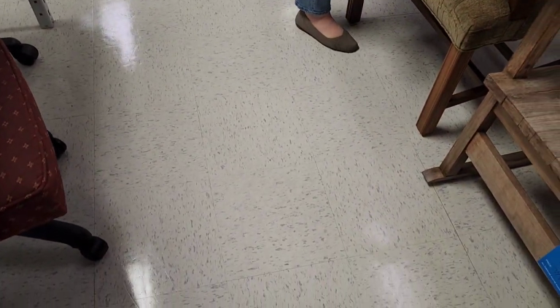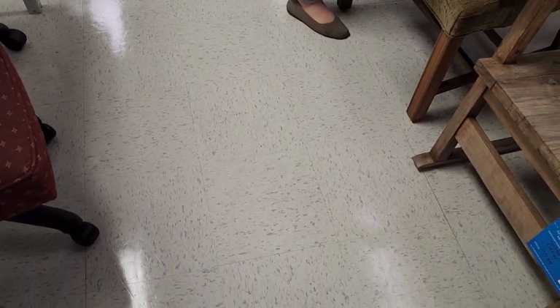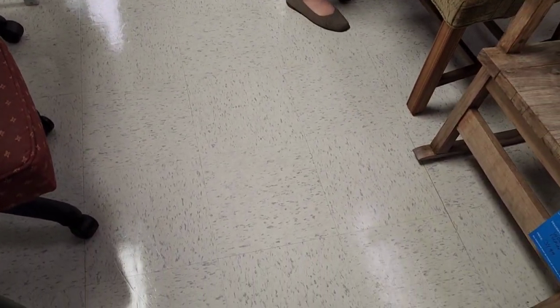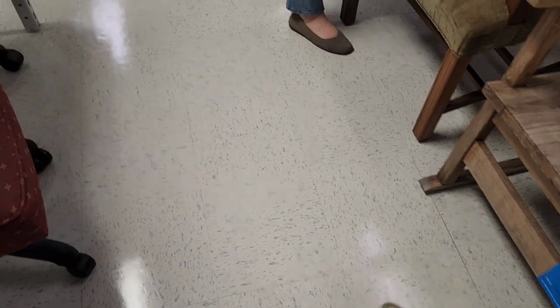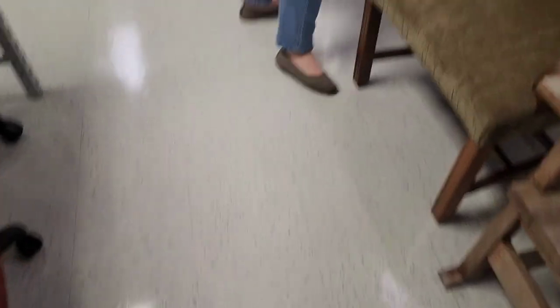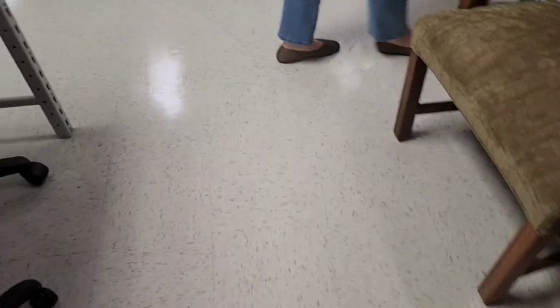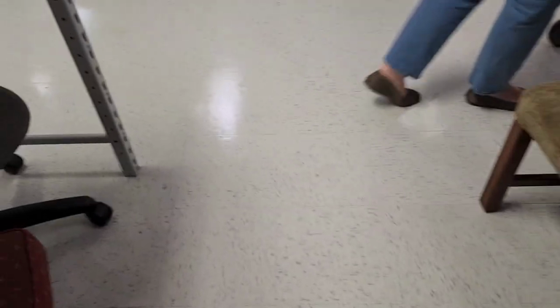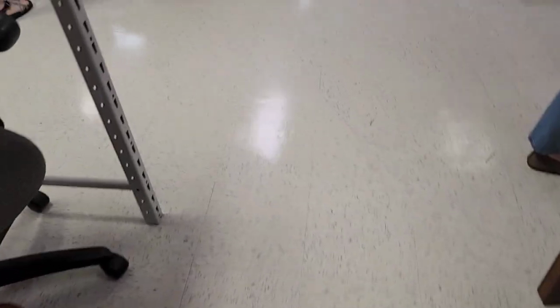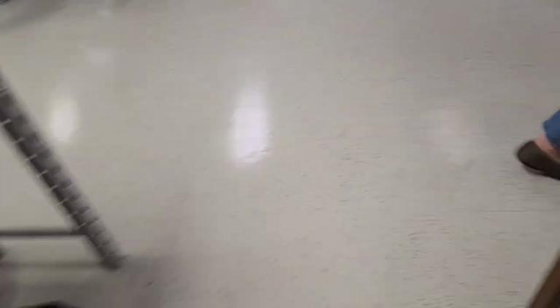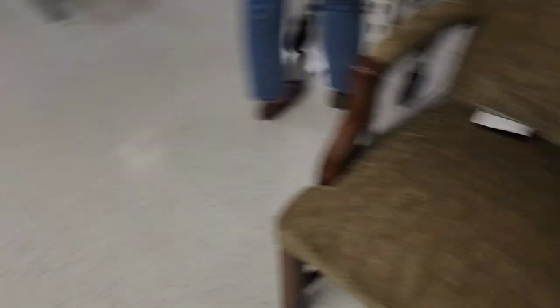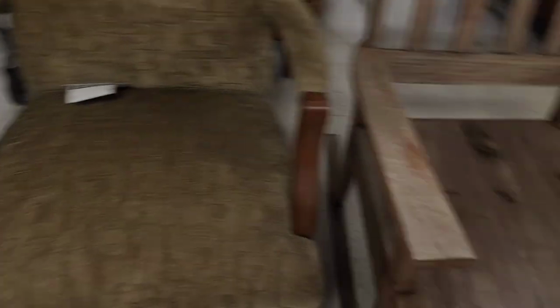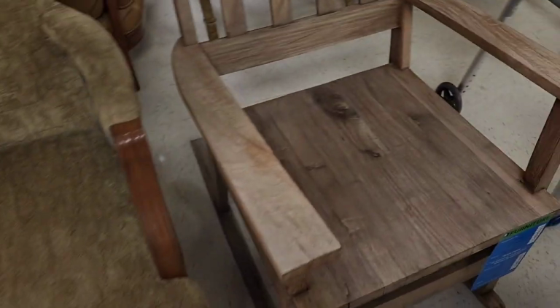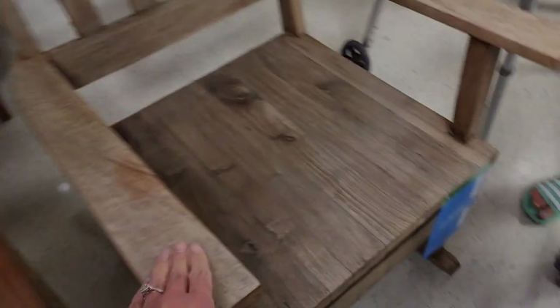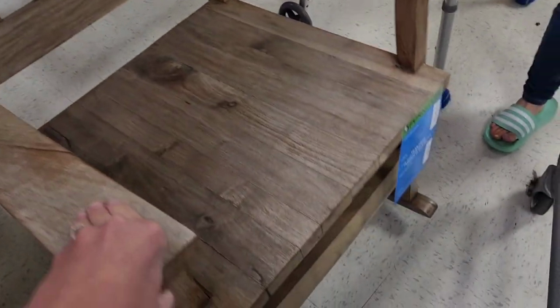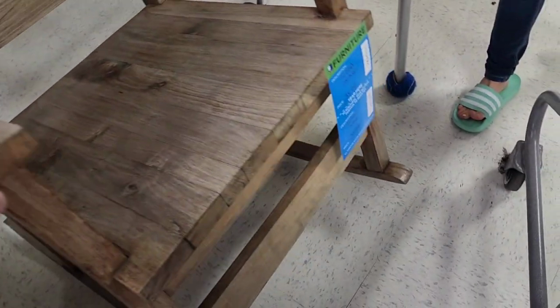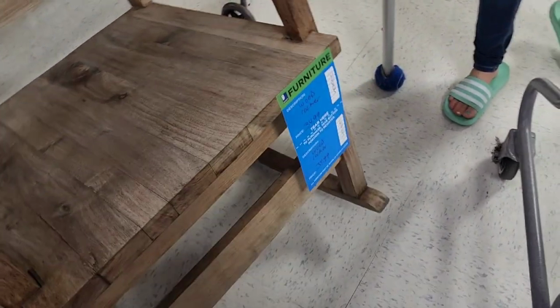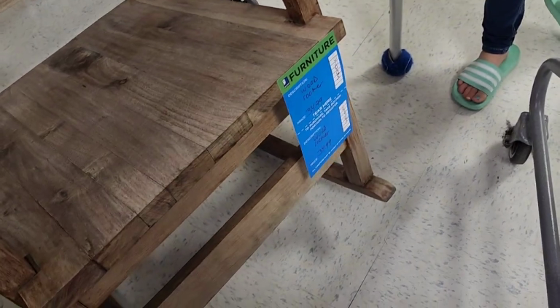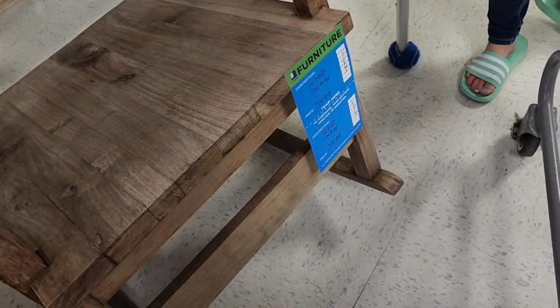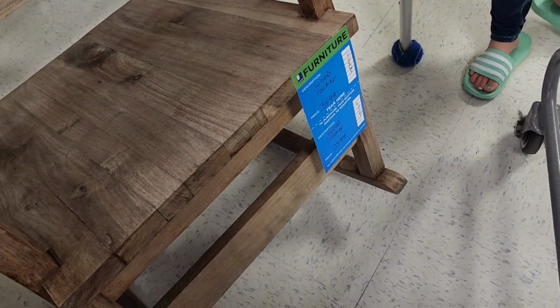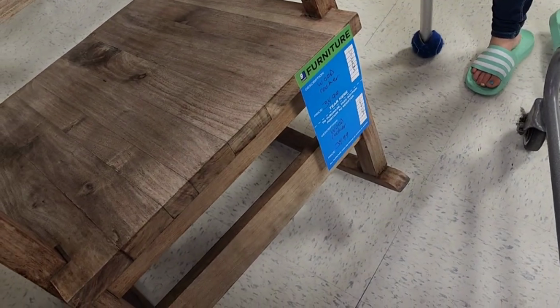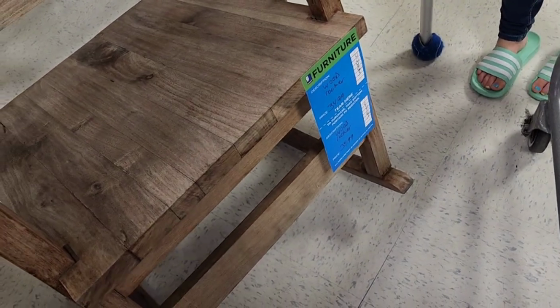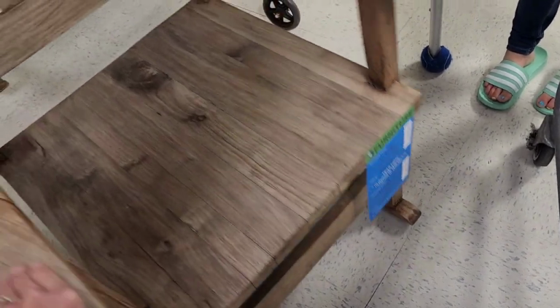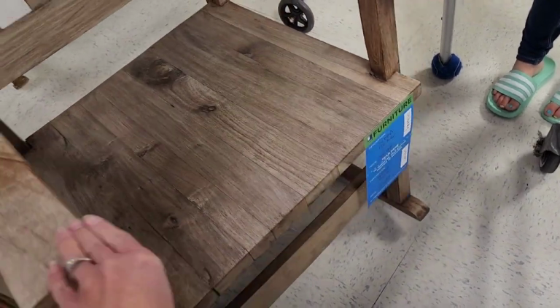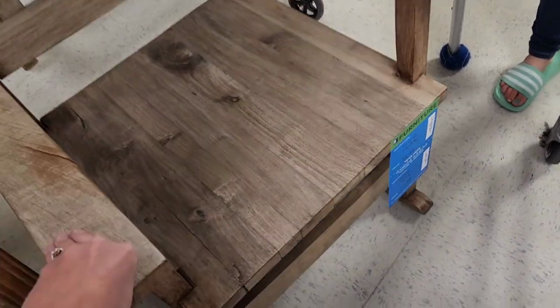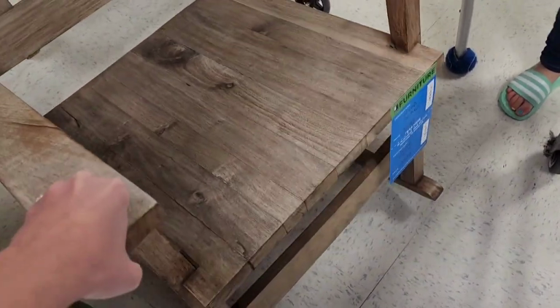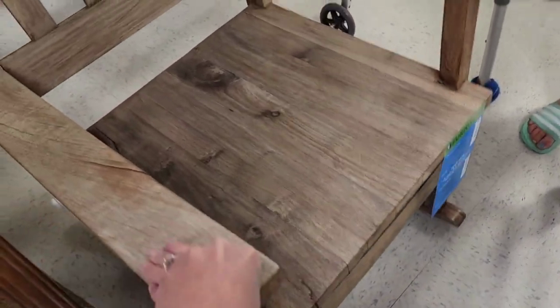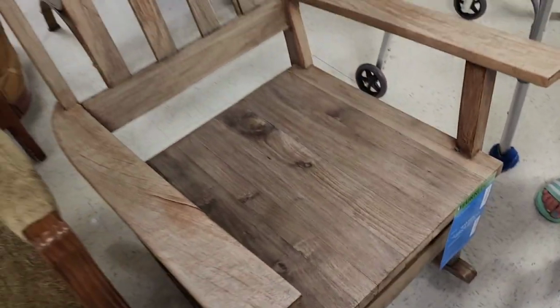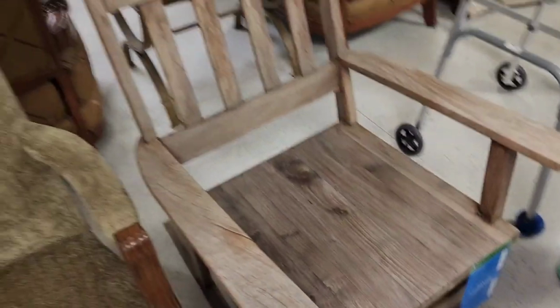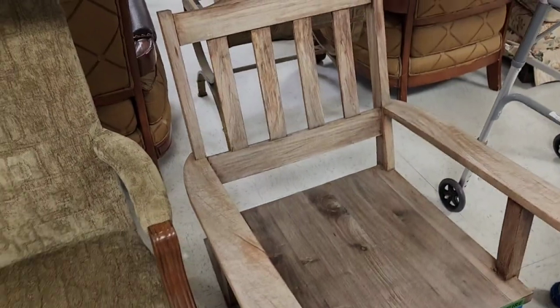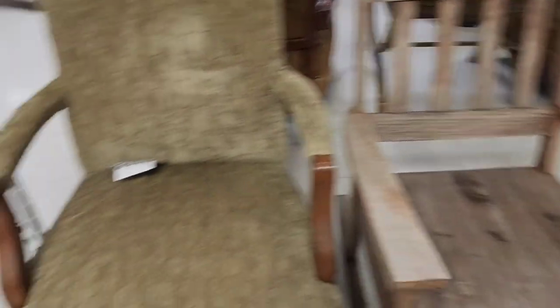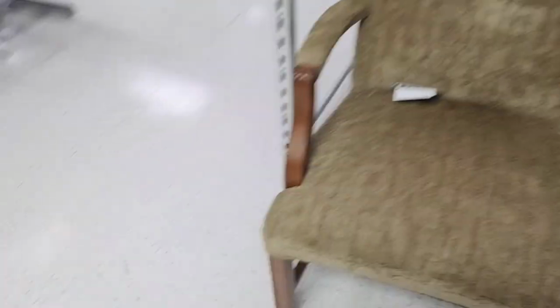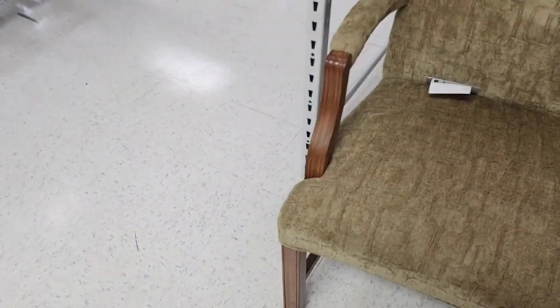We're at another Goodwill today. This is a Goodwill that I don't normally go to. This one has a lot more furniture in it than the rest that I go to, and a lot more clothes and not very many hard goods — and that's normally what I sell, the hard goods.